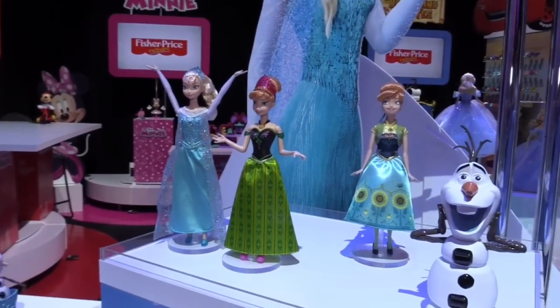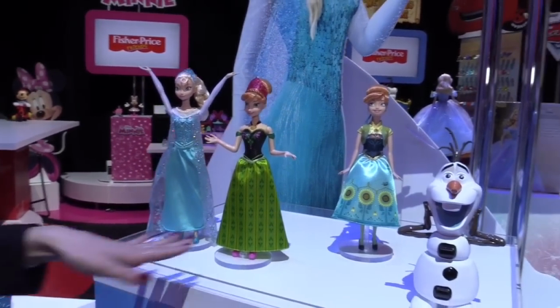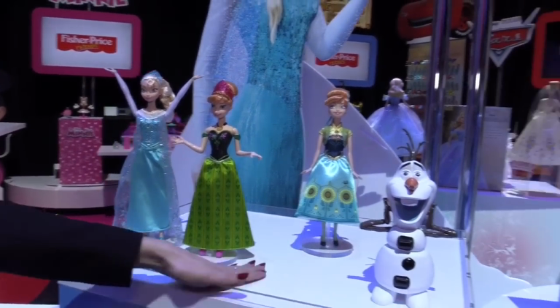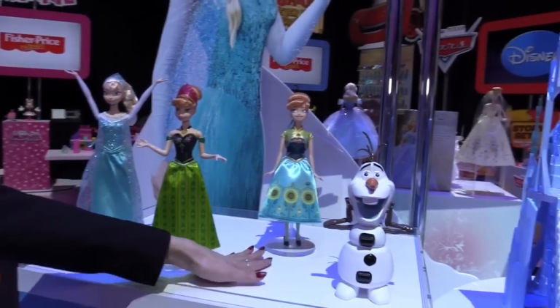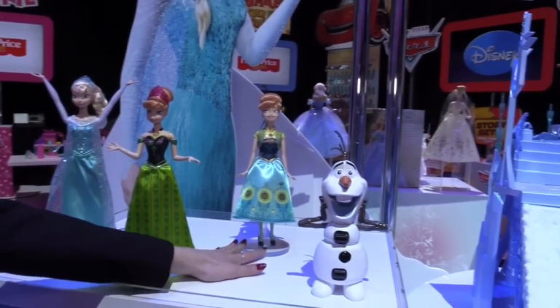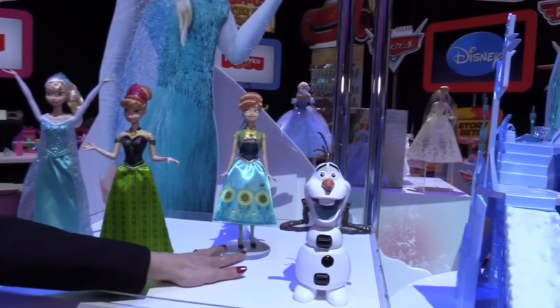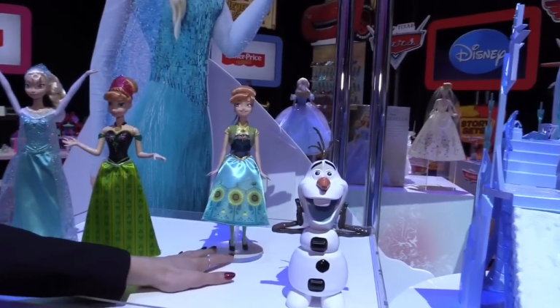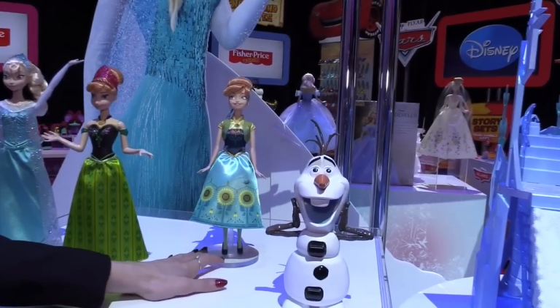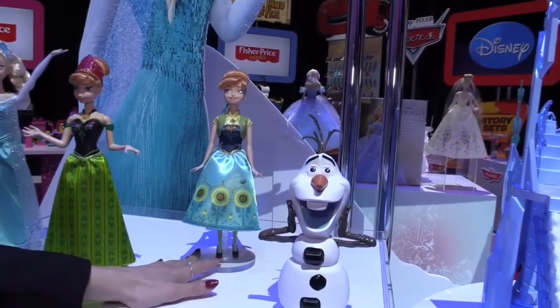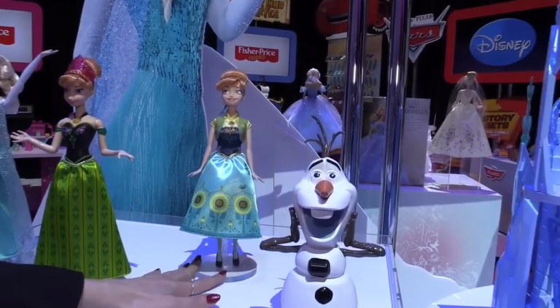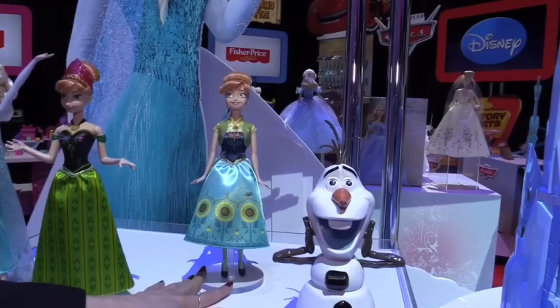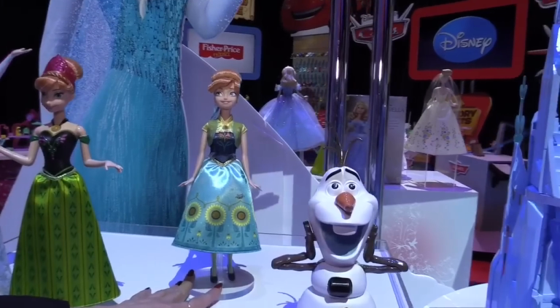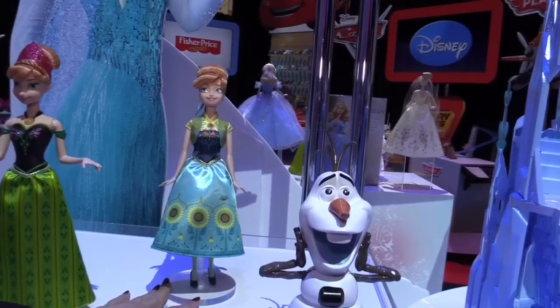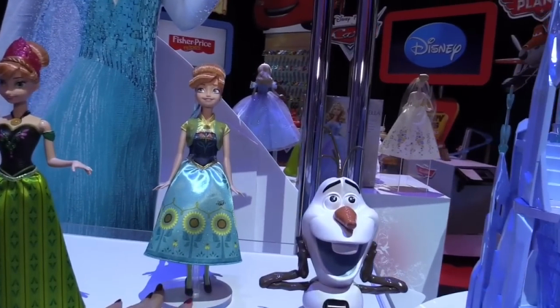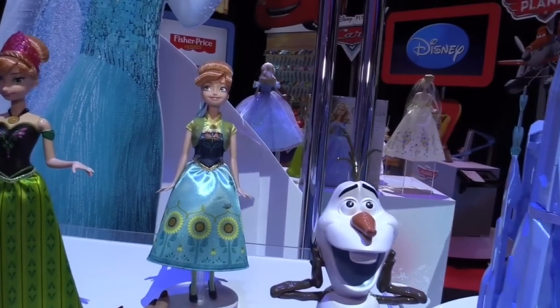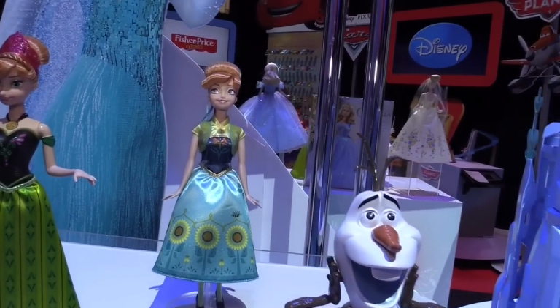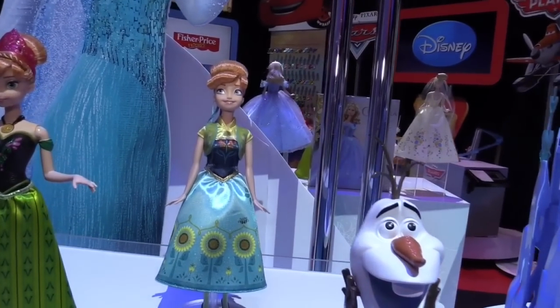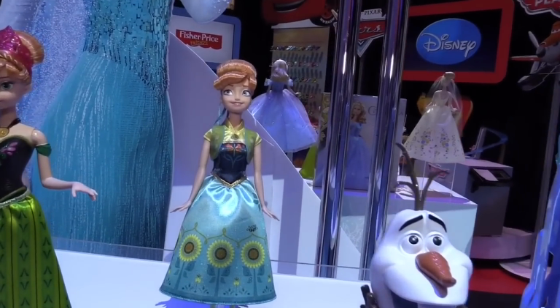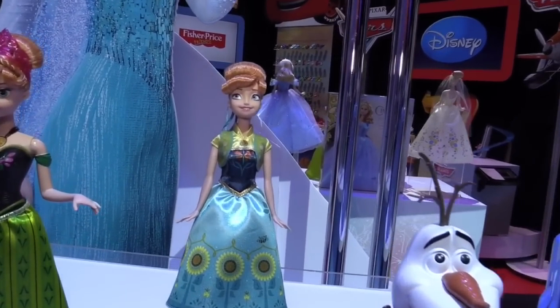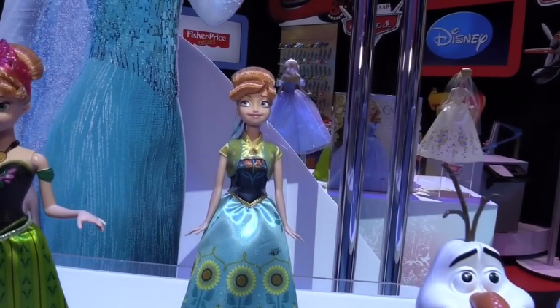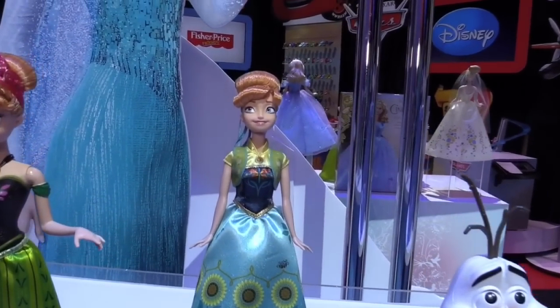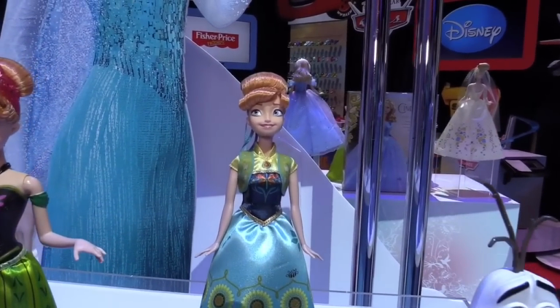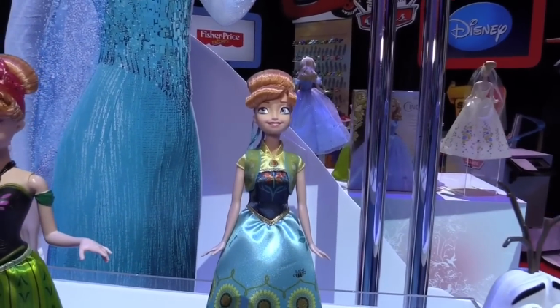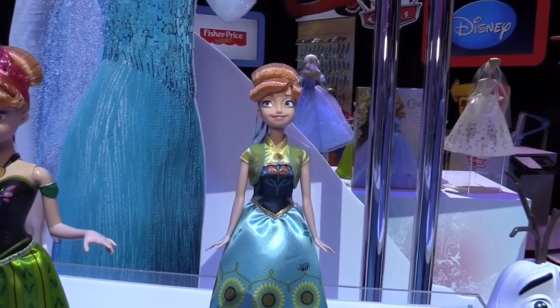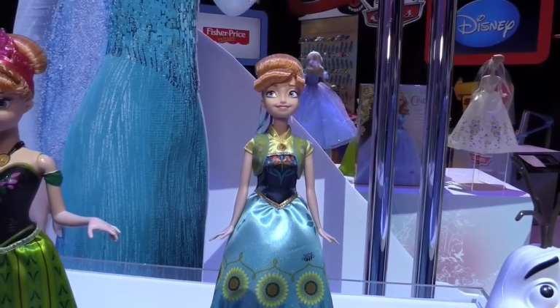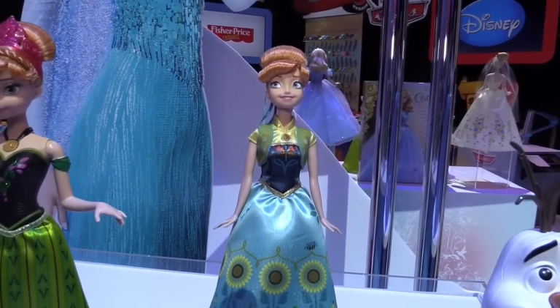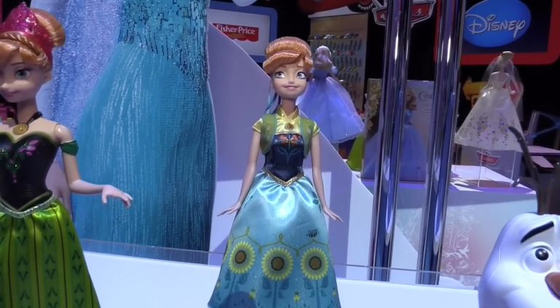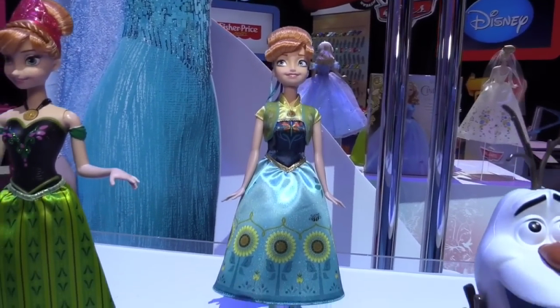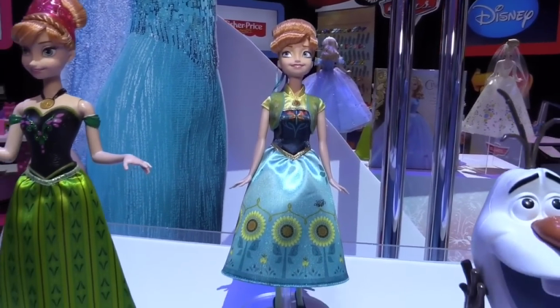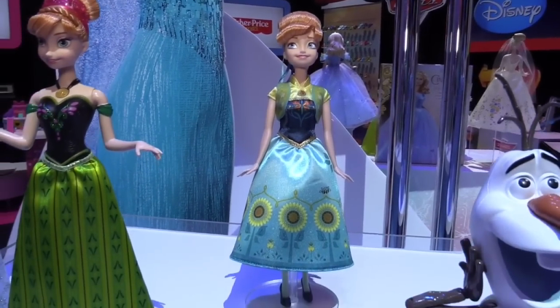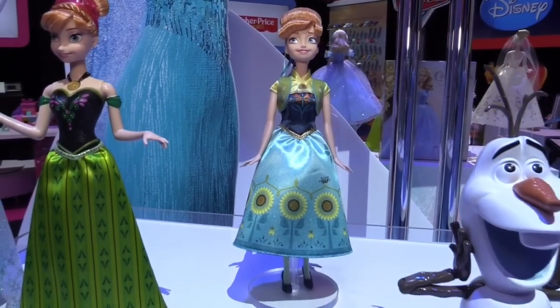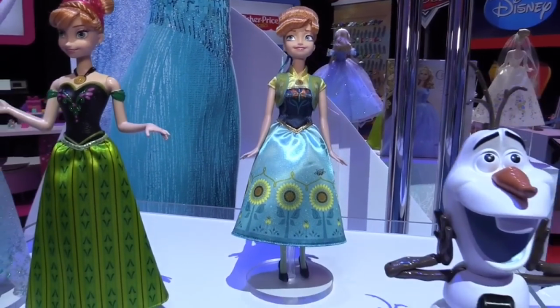Over here we've got a fashion doll of Anna that's representative of the new Frozen short coming out called Frozen Fever, which will be released on March 13th.